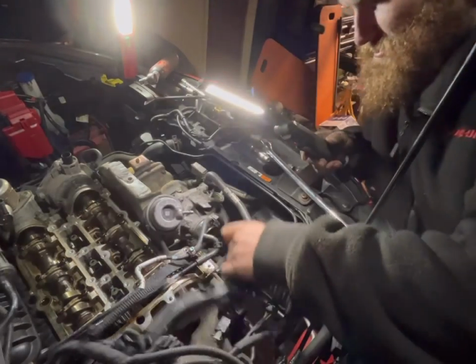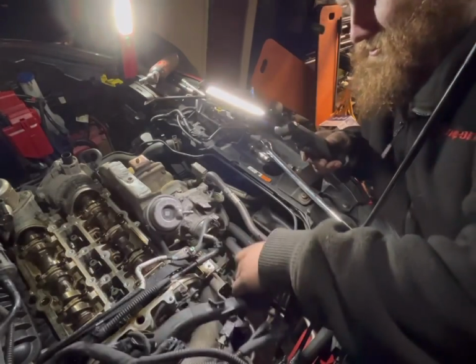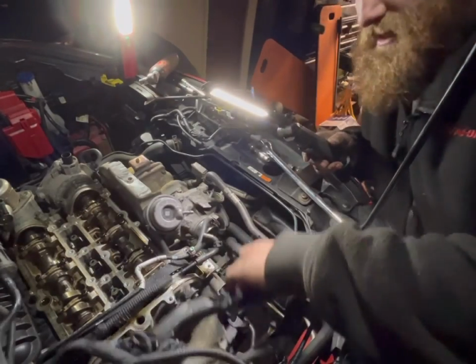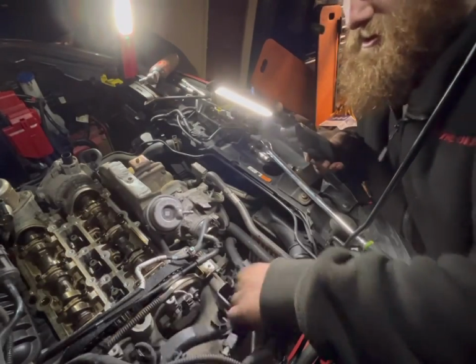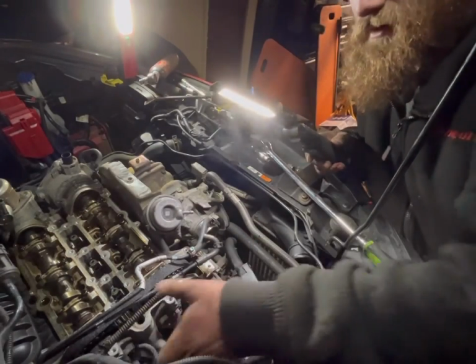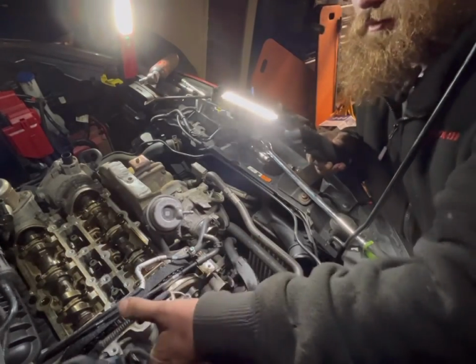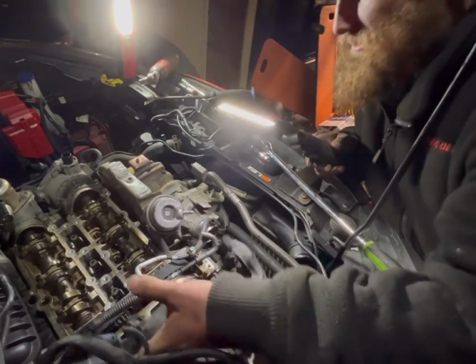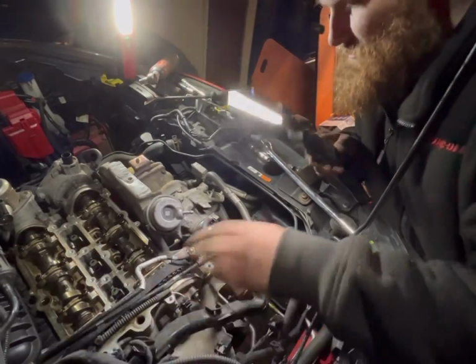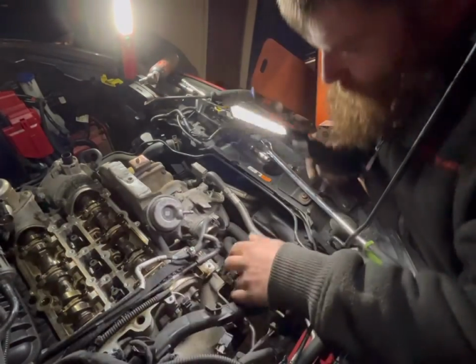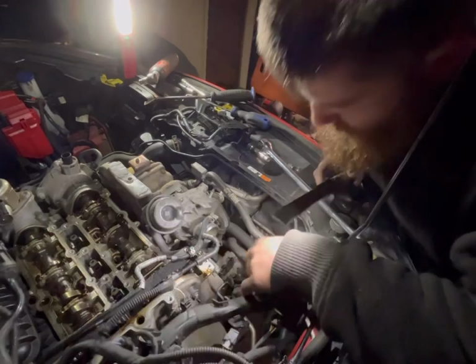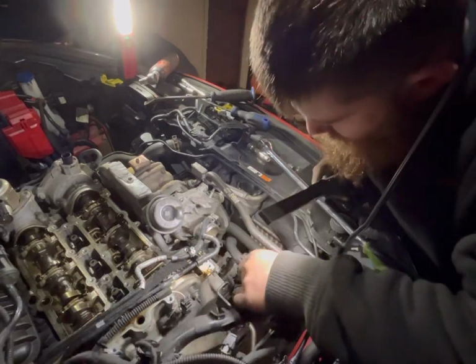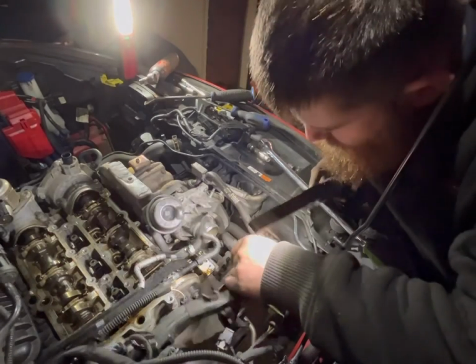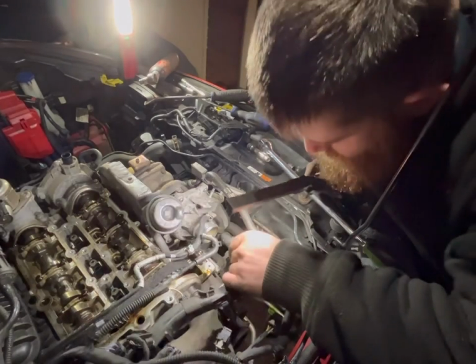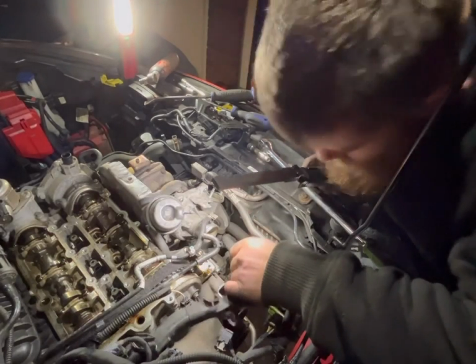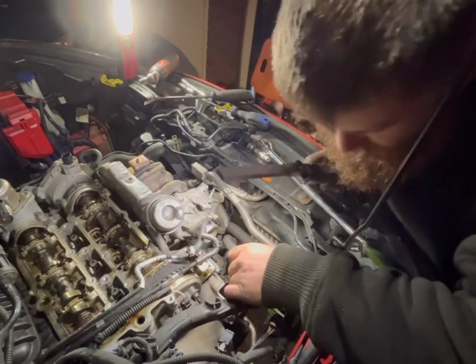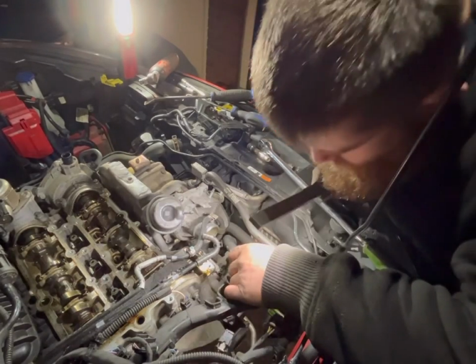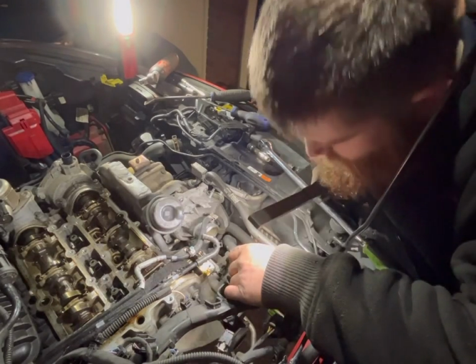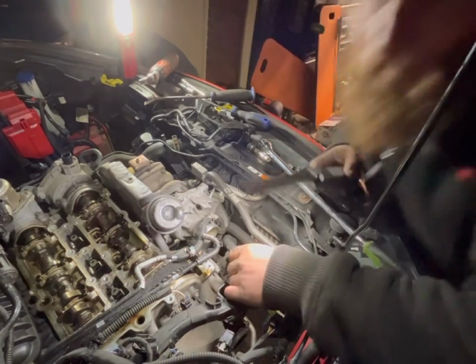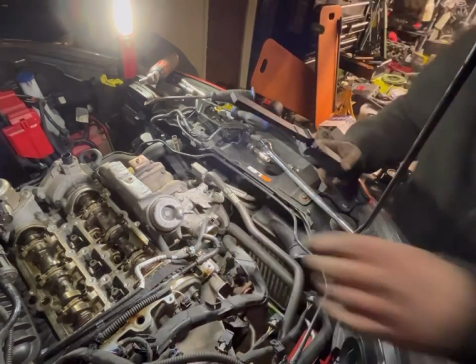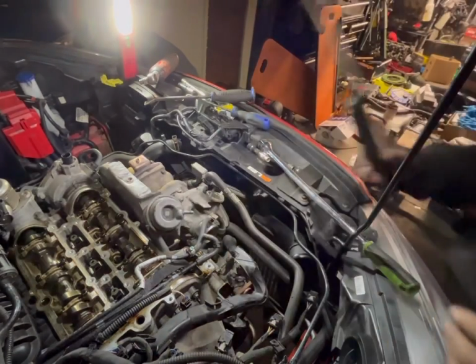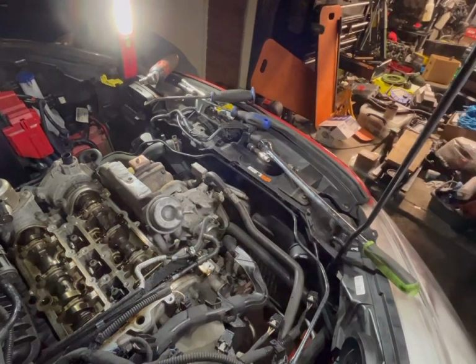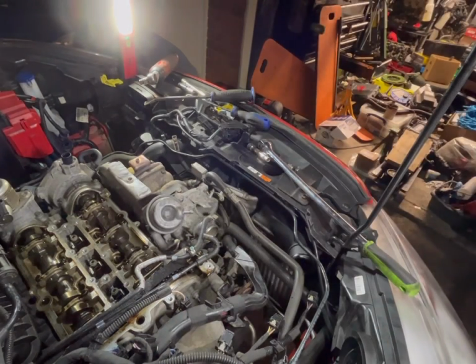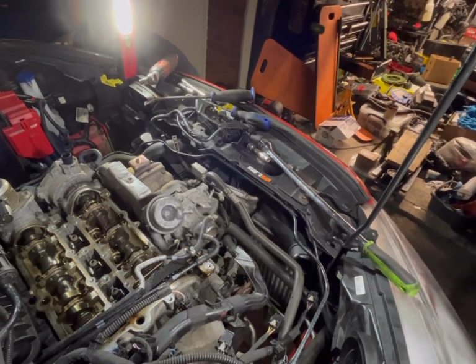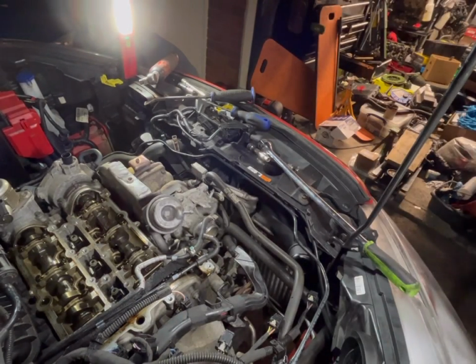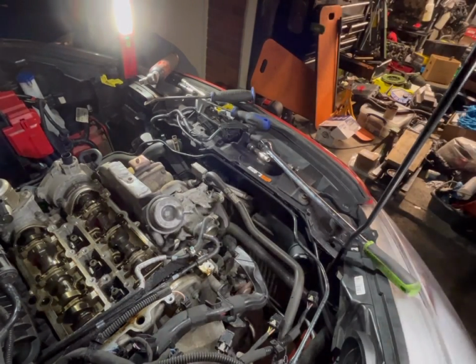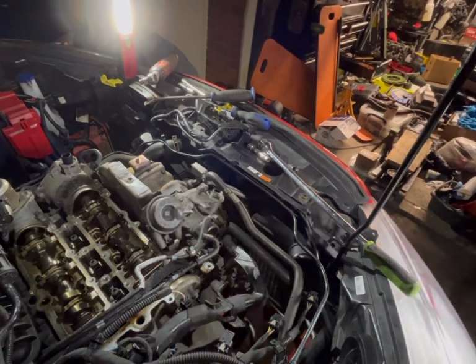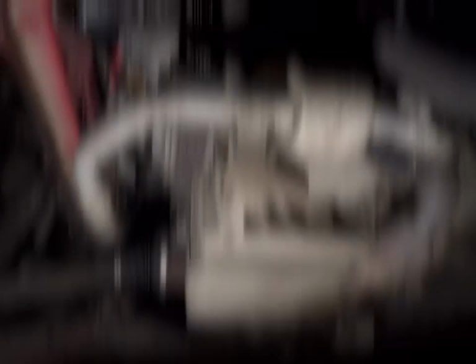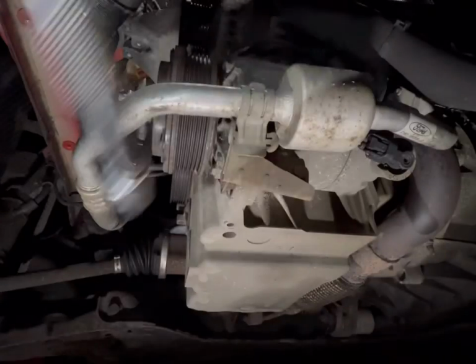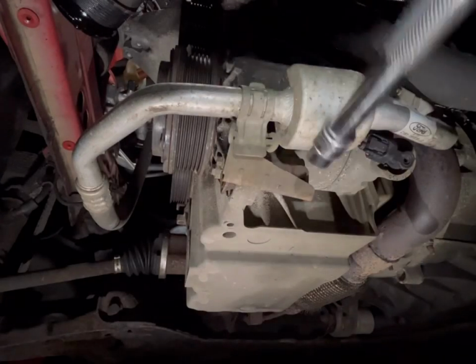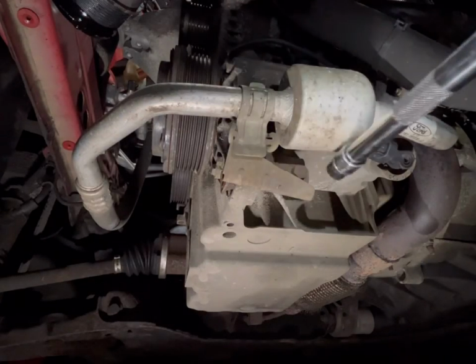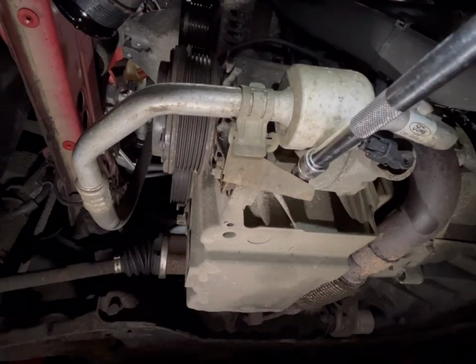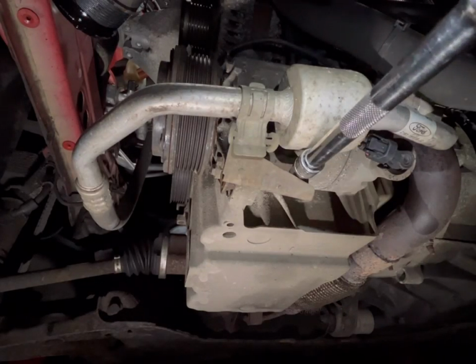We're getting to quite a comfortable position everyone. What are we at for time? 22 minutes — we're at a good point now.